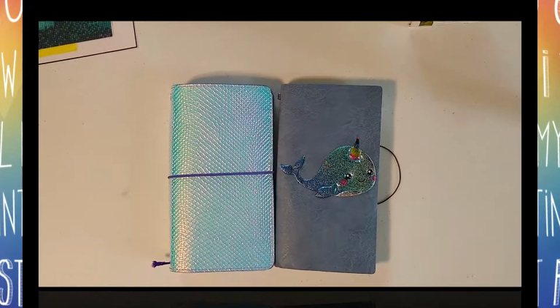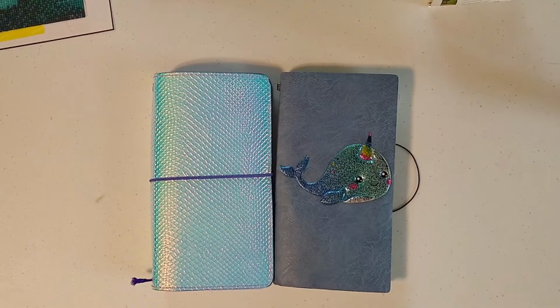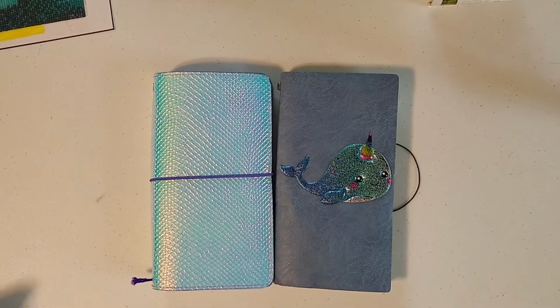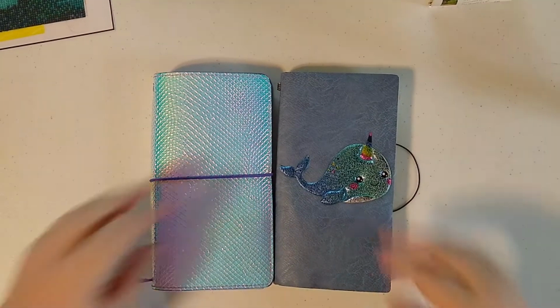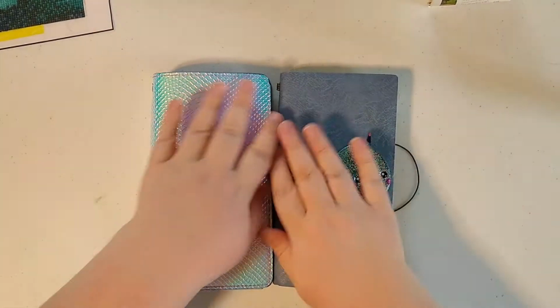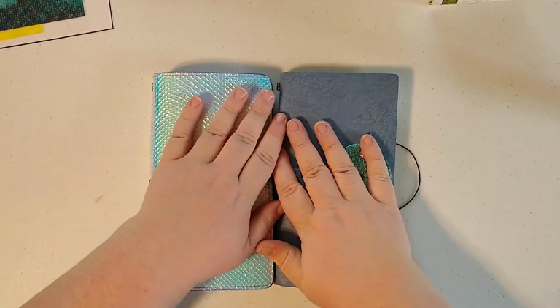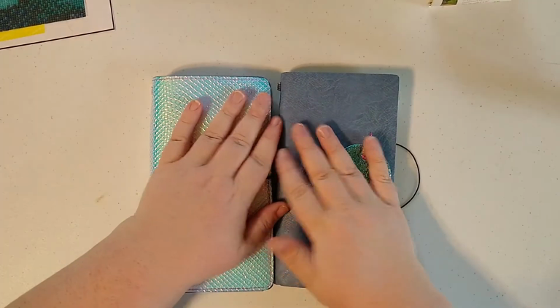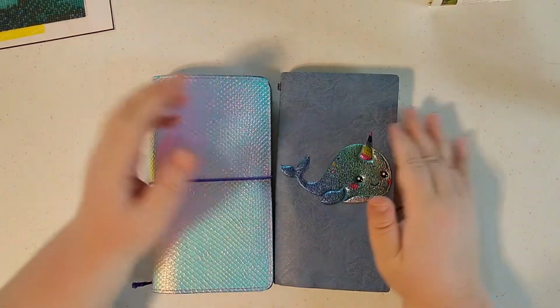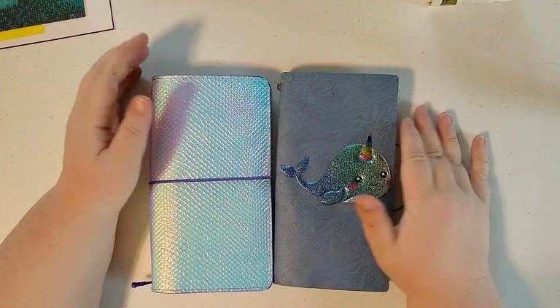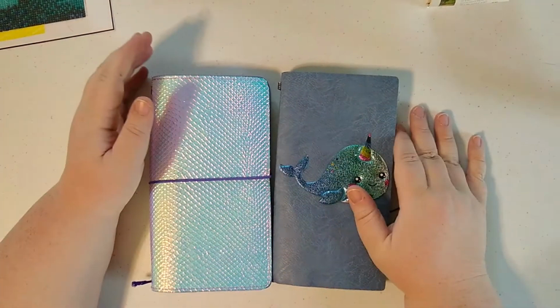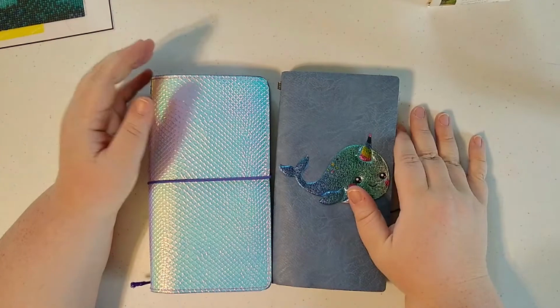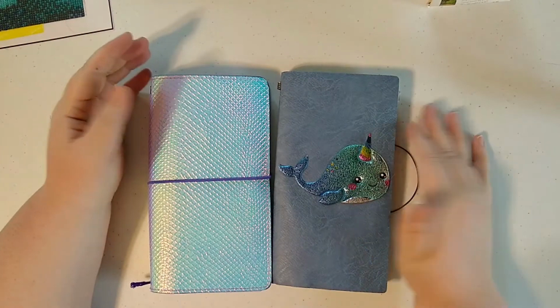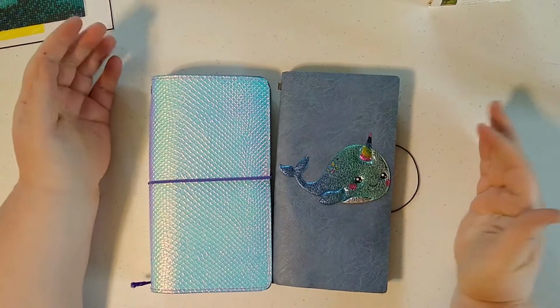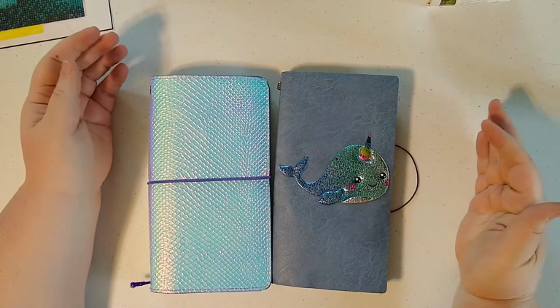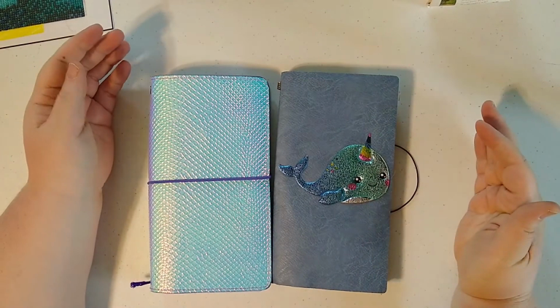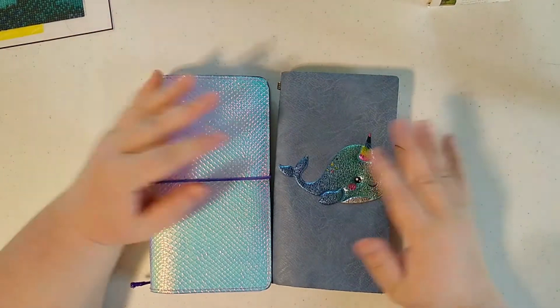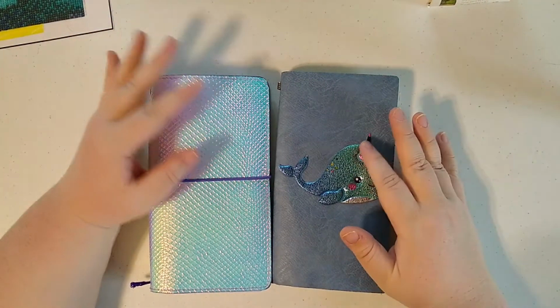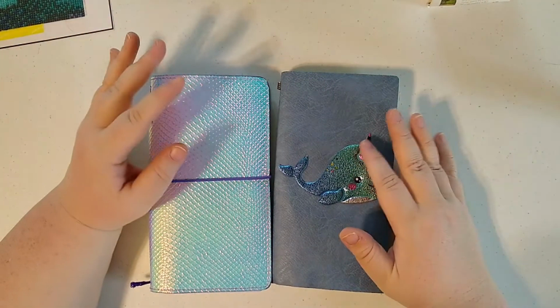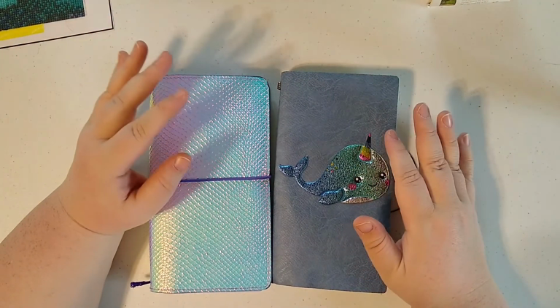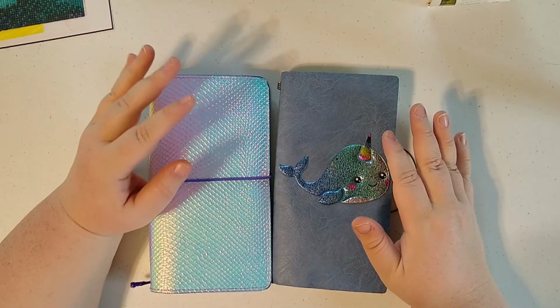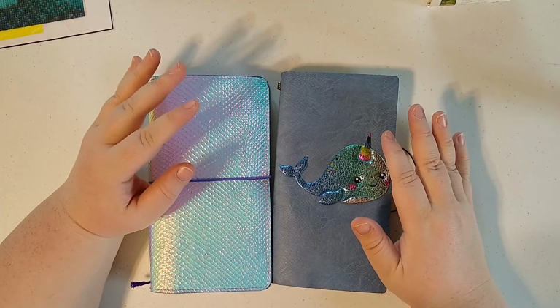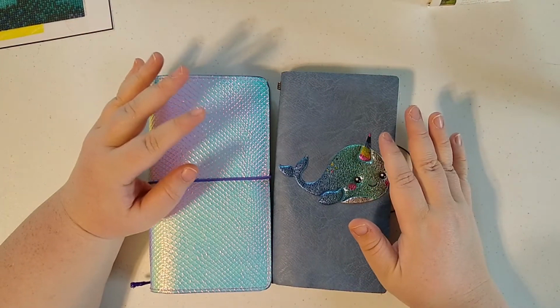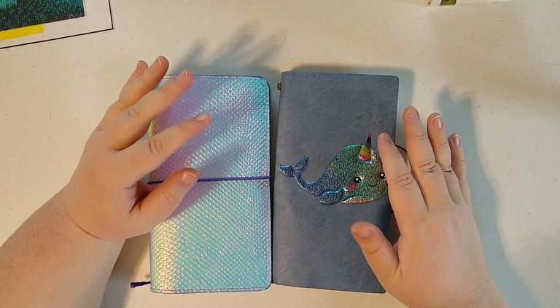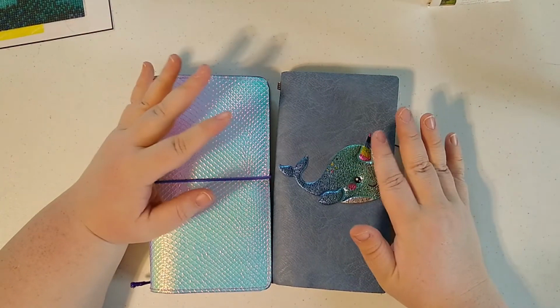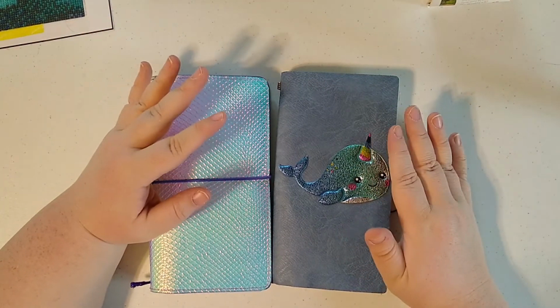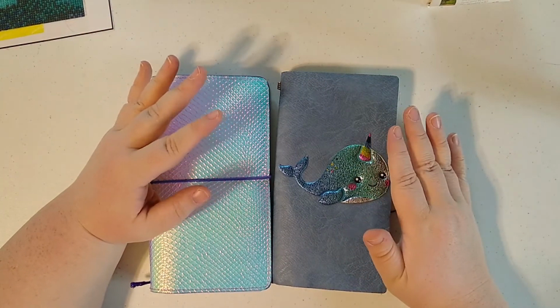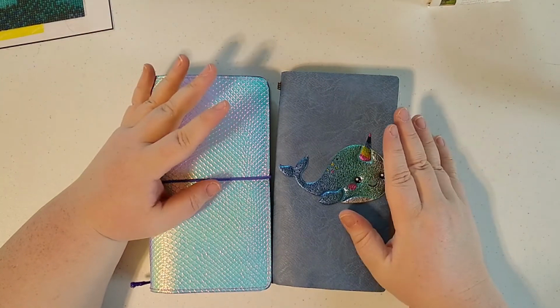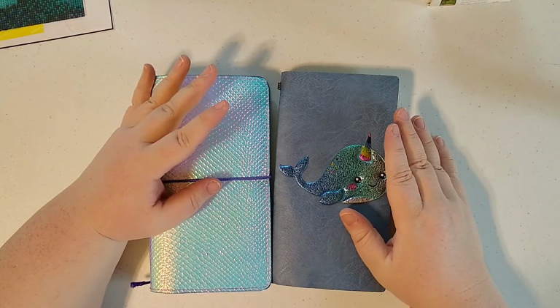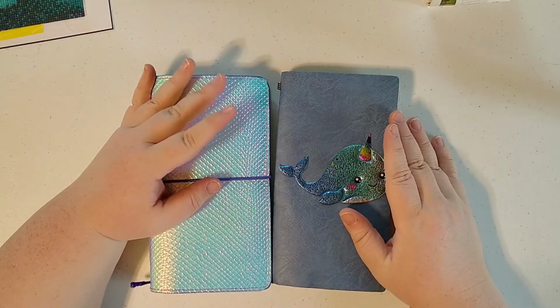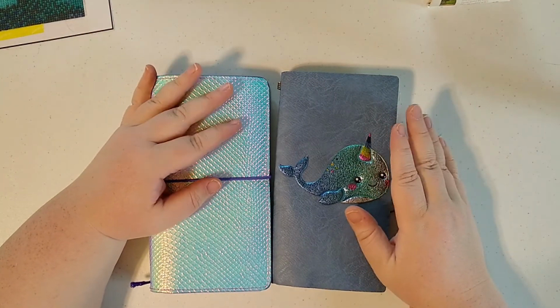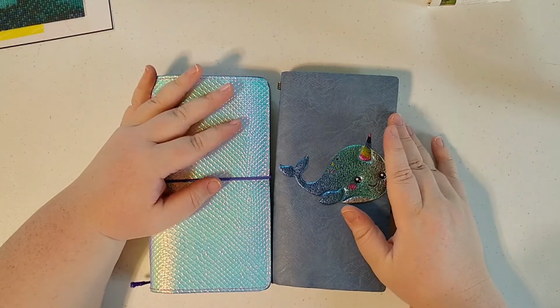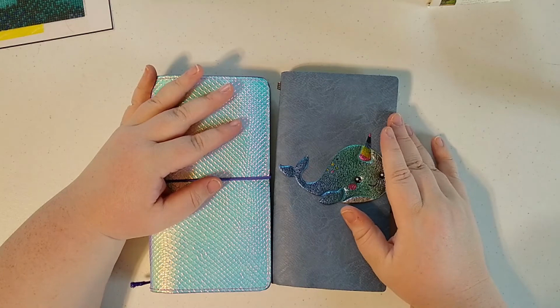Hi guys, today I am just going to do a quick overview of how I keep track of my completed and uncompleted diamond paintings.